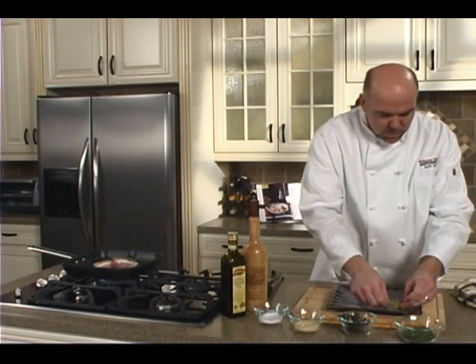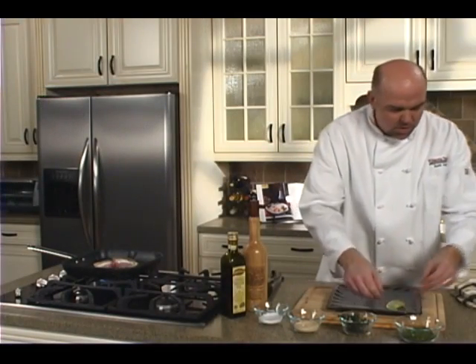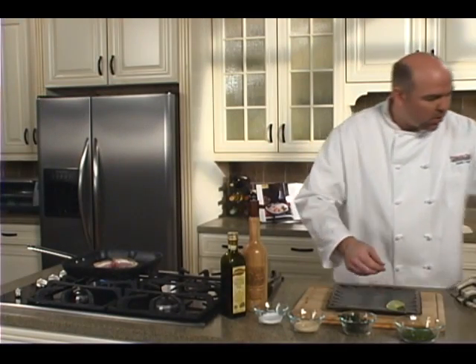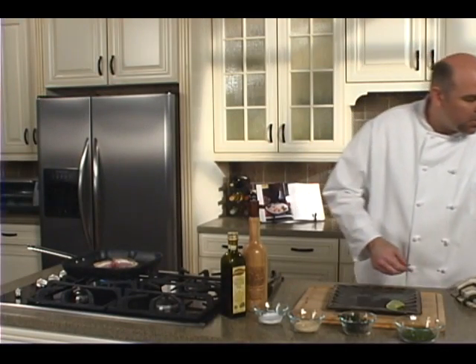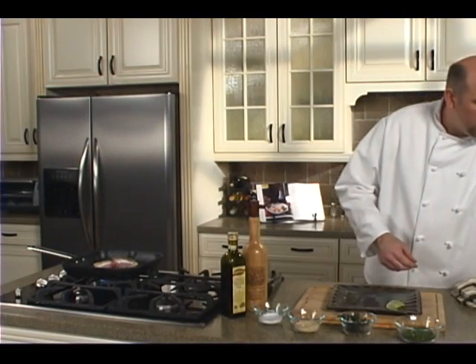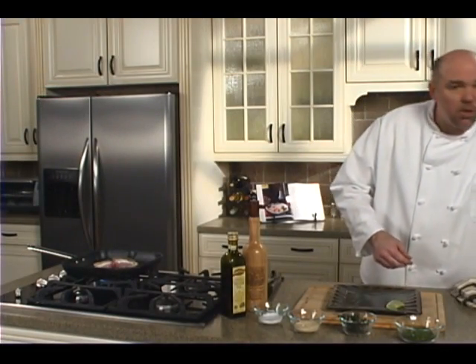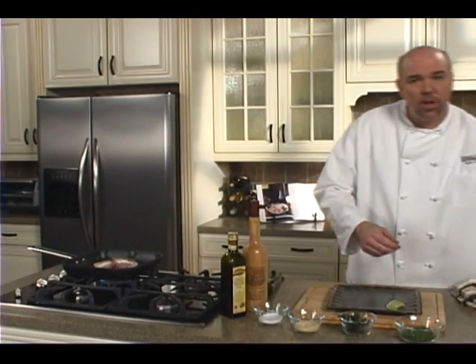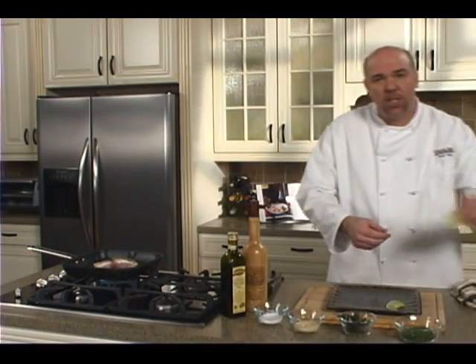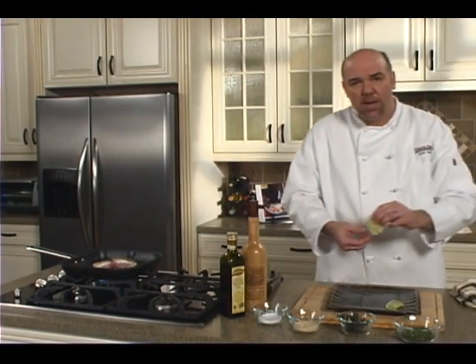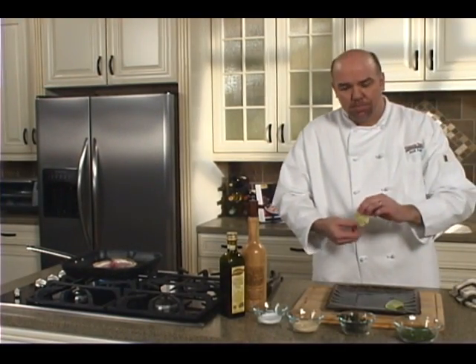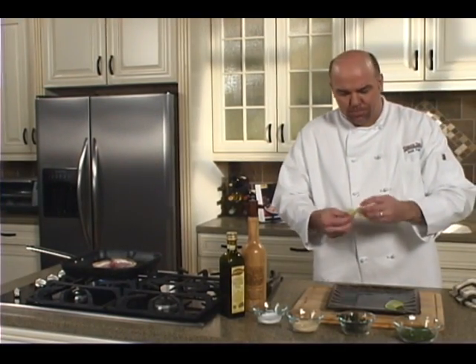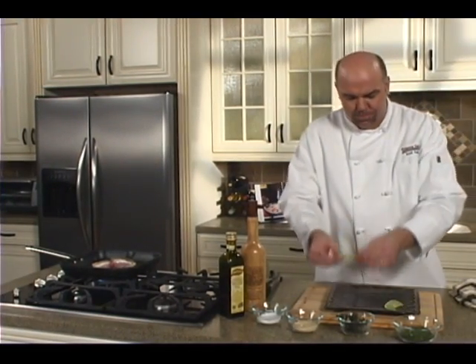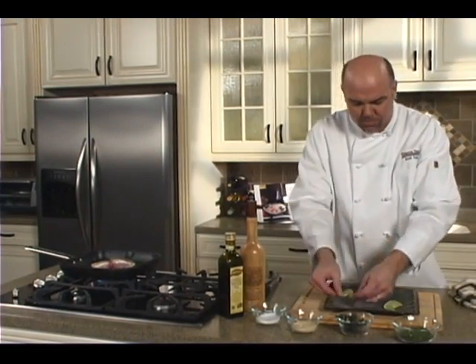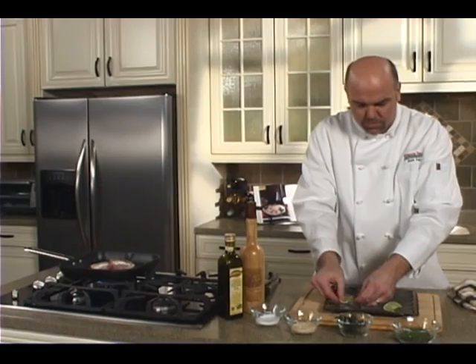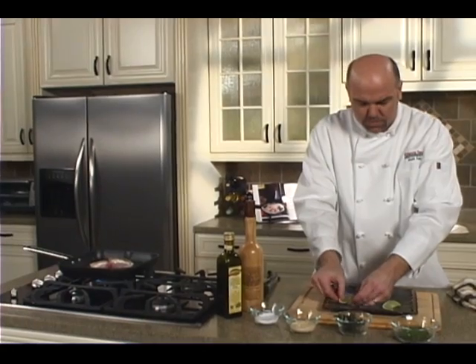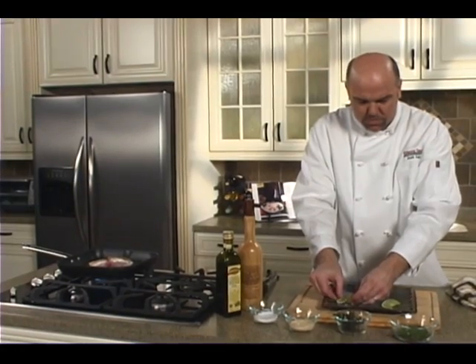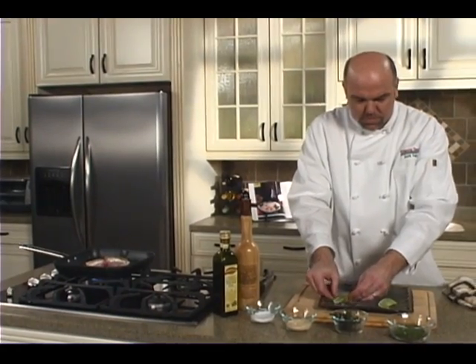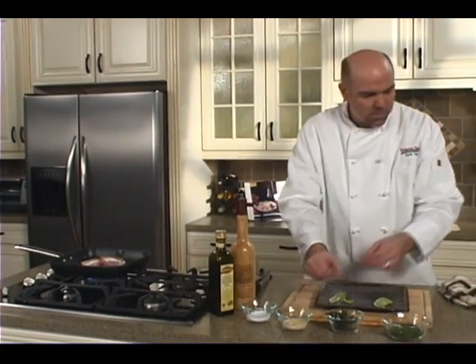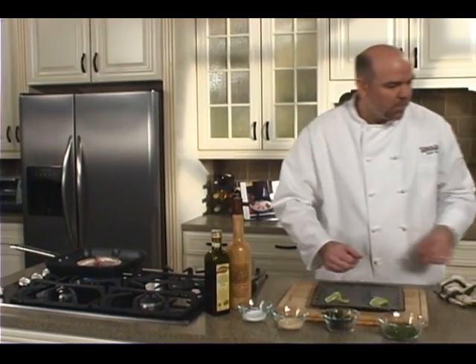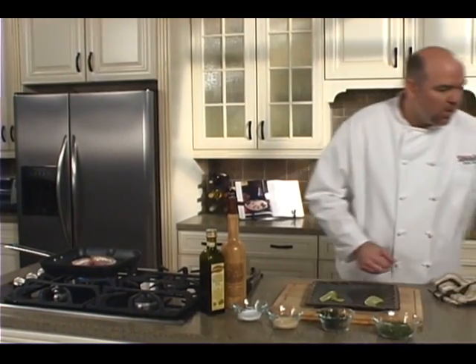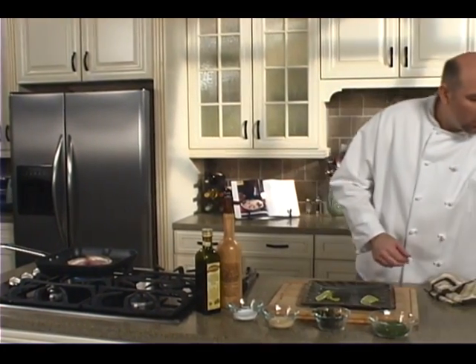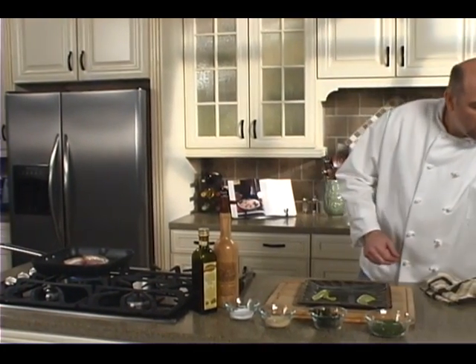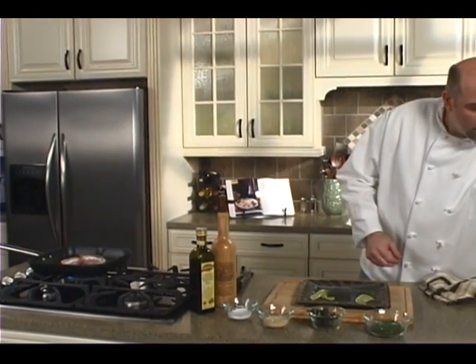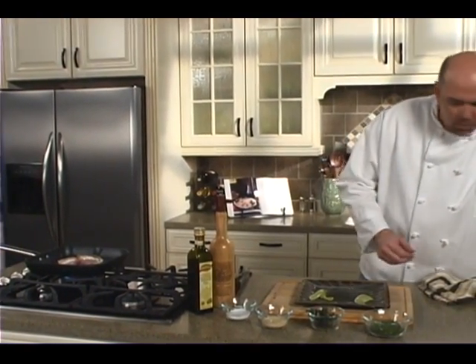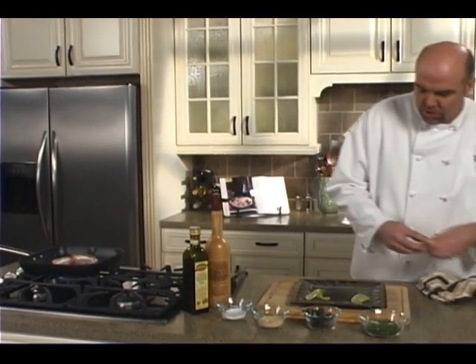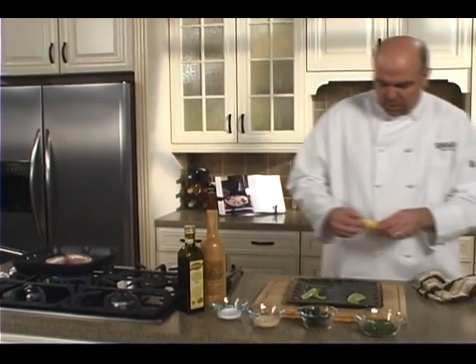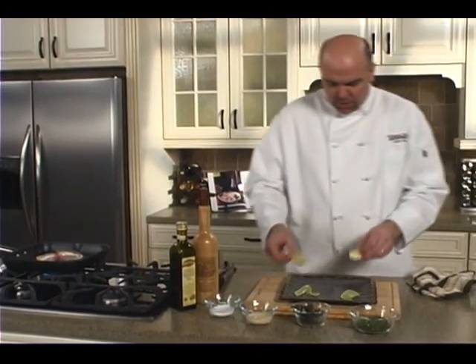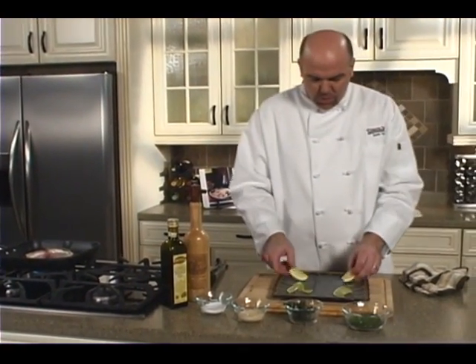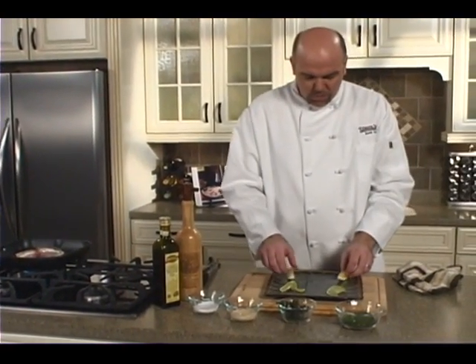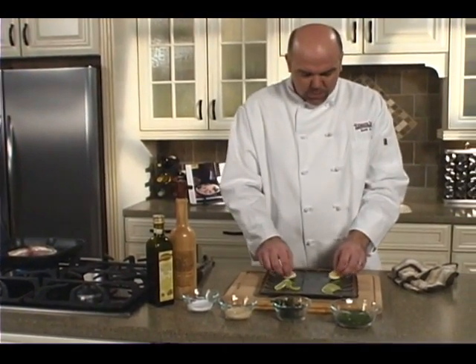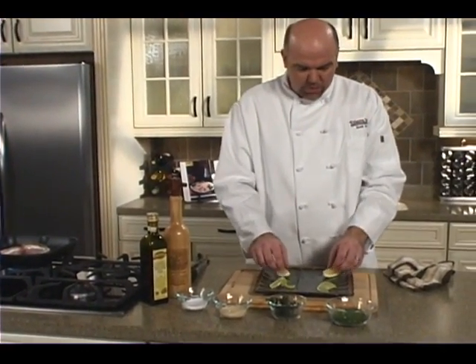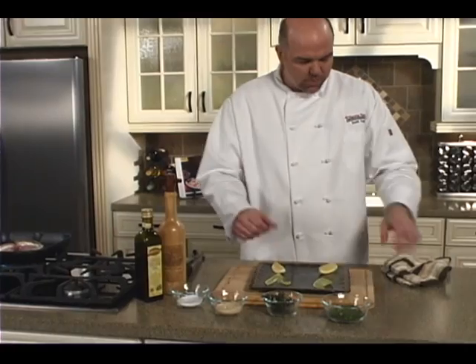Just going to garnish the plate with a little fresh lime and a little bit of green. Or you can throw a few wedges of lemon on there as well — whatever you prefer.